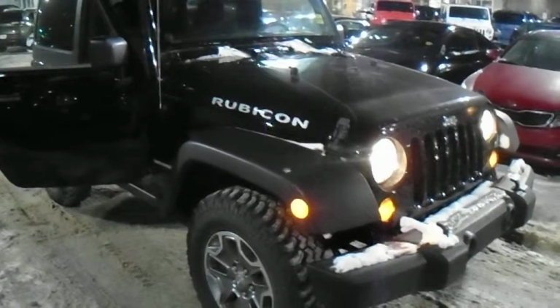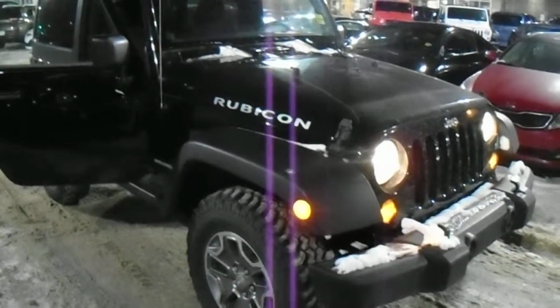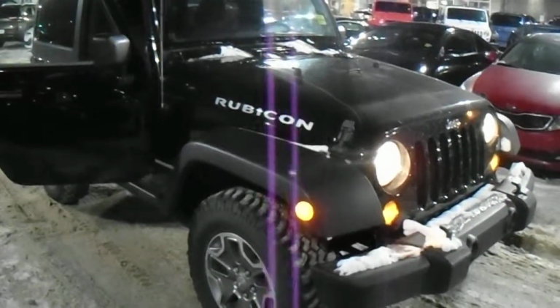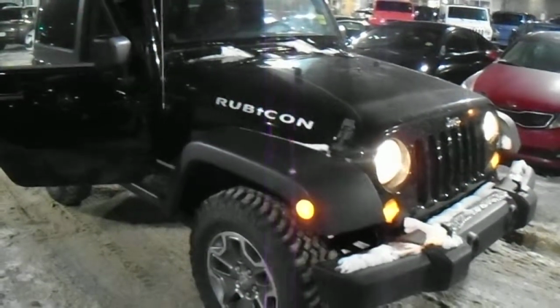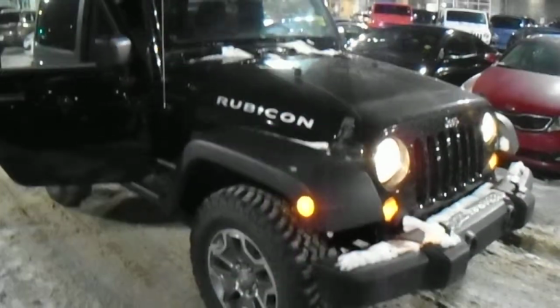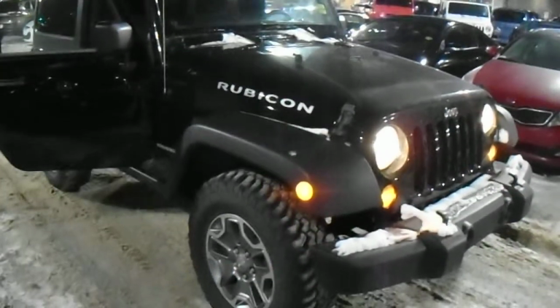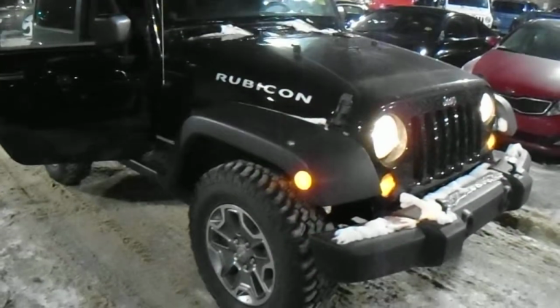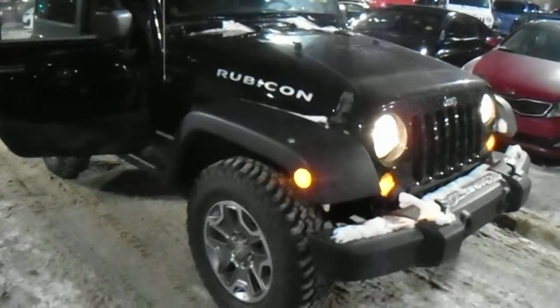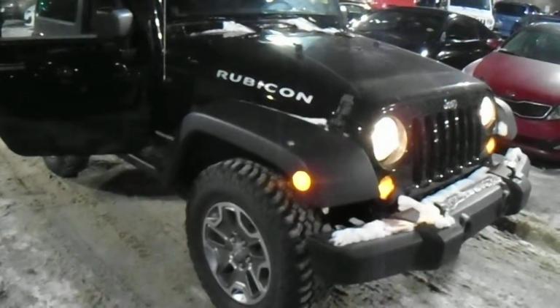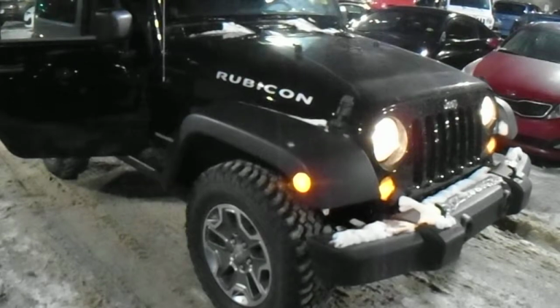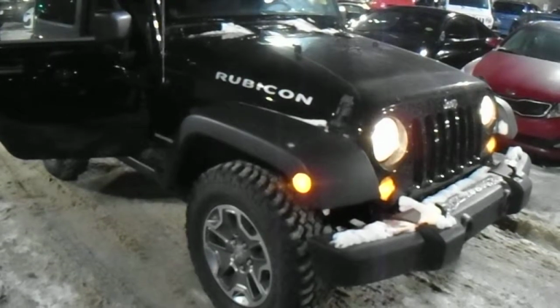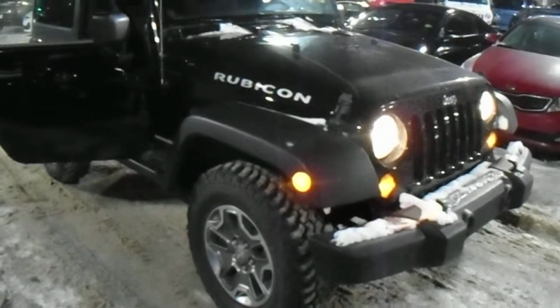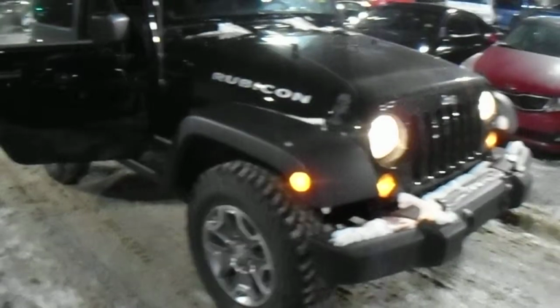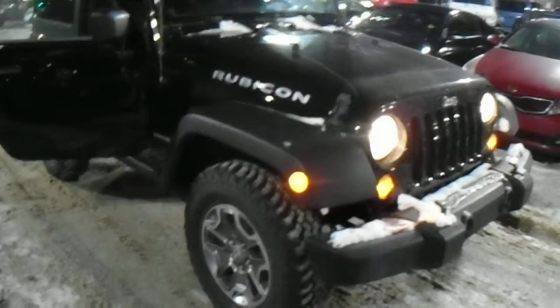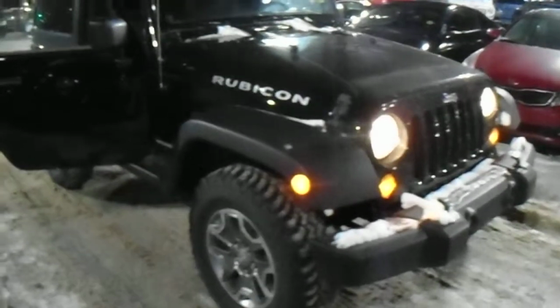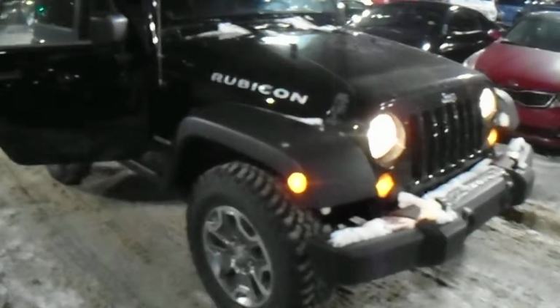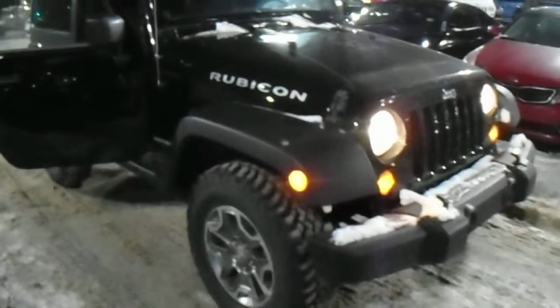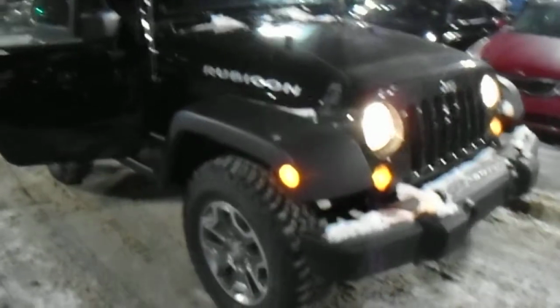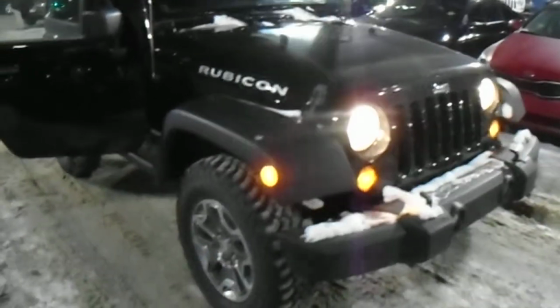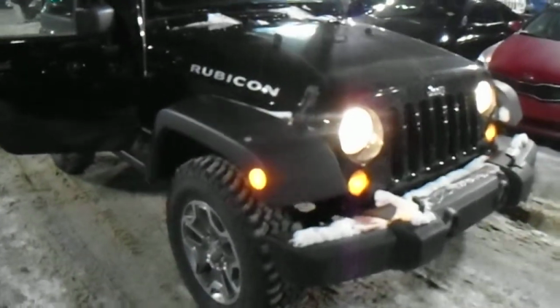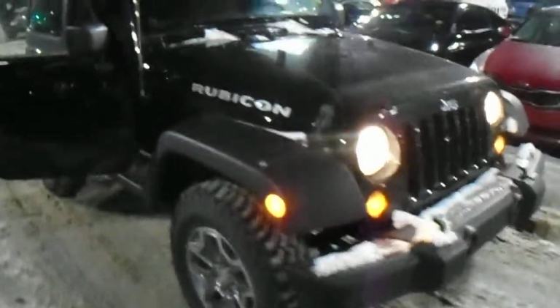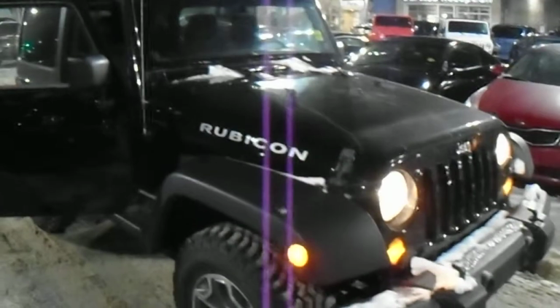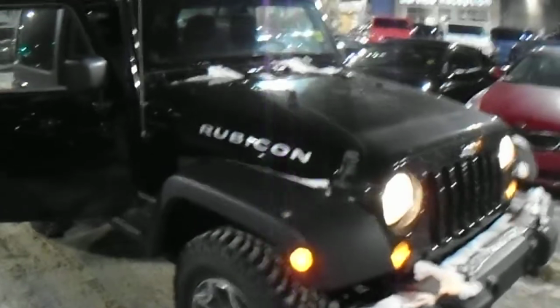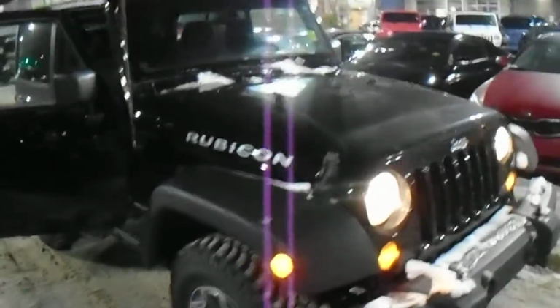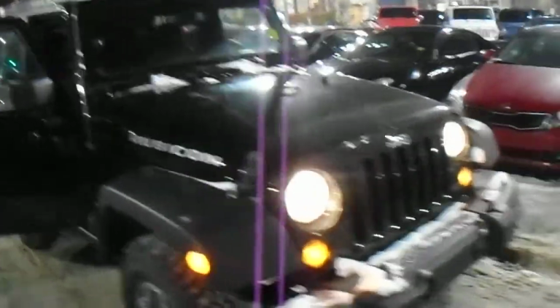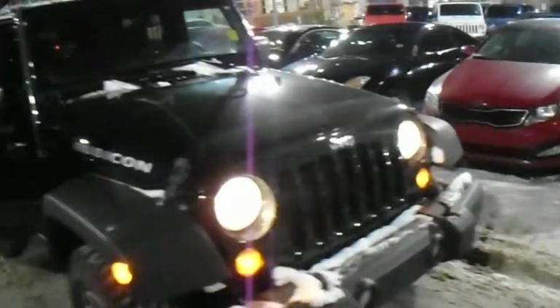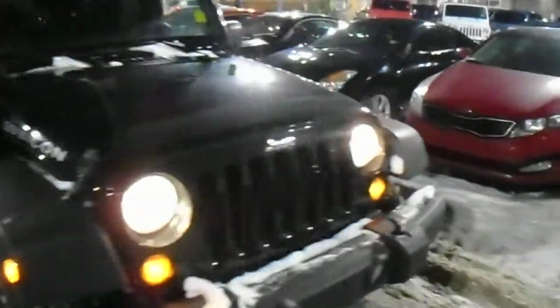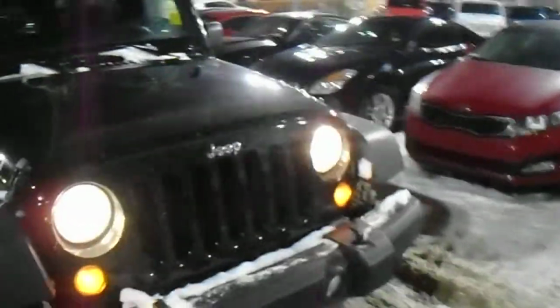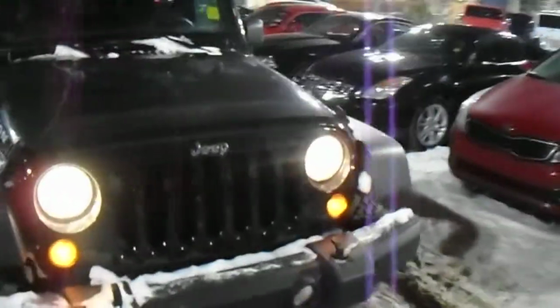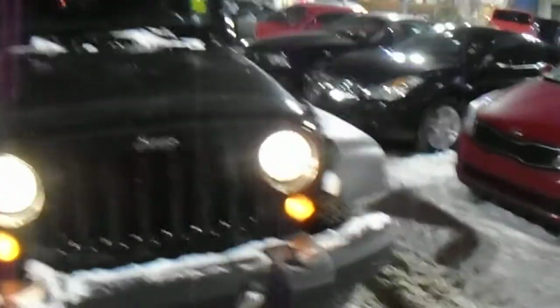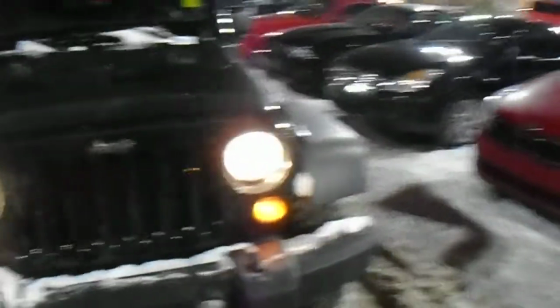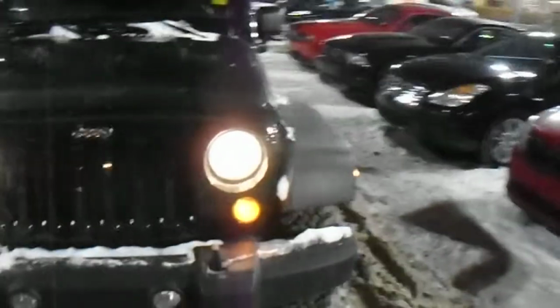Hey Bob, James here from Londonderry Dodge. I just wanted to take a minute to send you a video of the Jeep Rubicon that you were looking at. I didn't hear back from you today, so hopefully when you get this you give me a shout, let me know what you think, and we can work out a good deal for you.